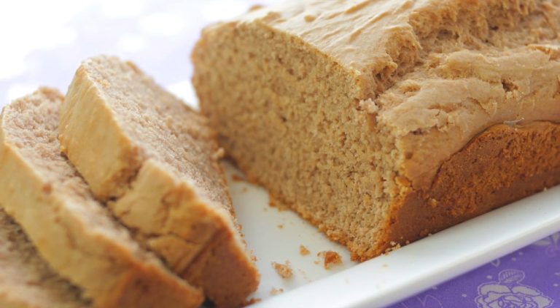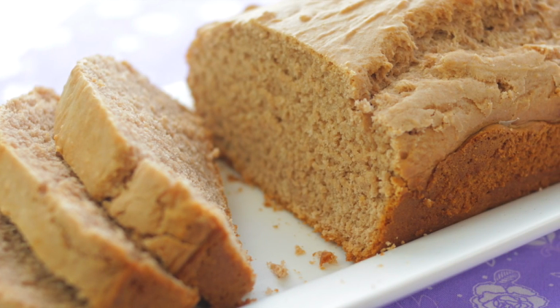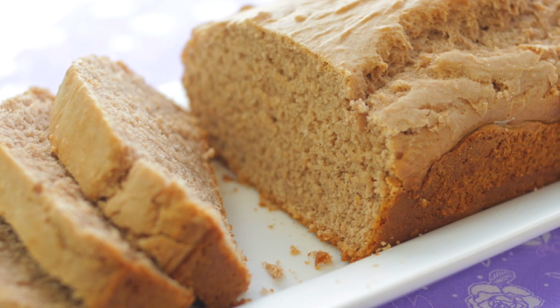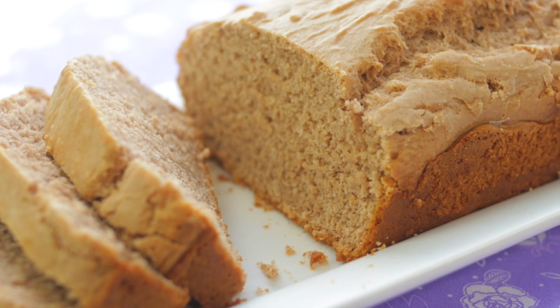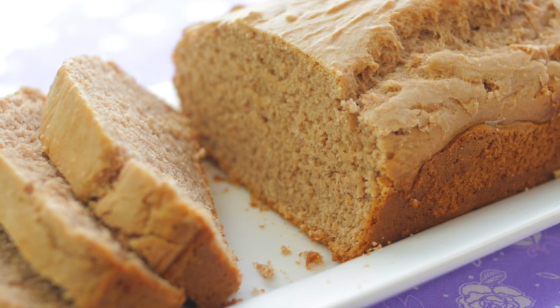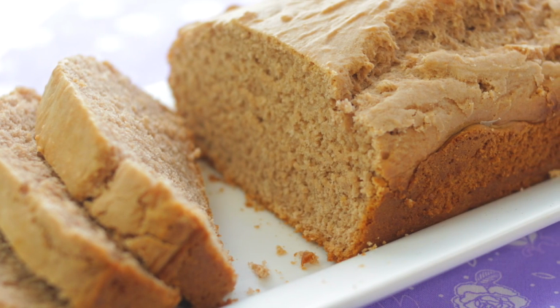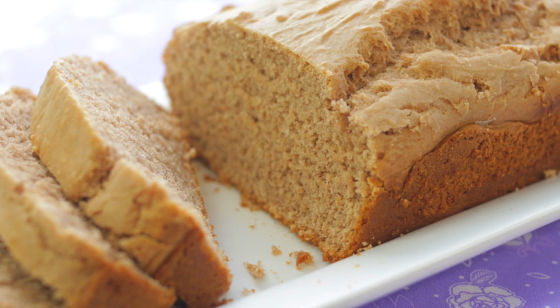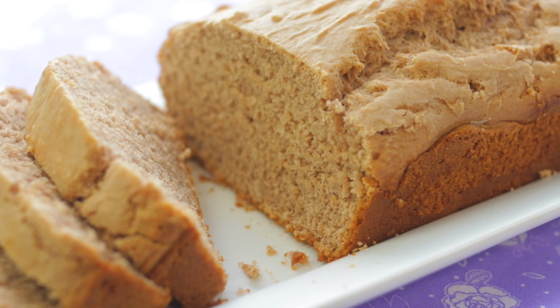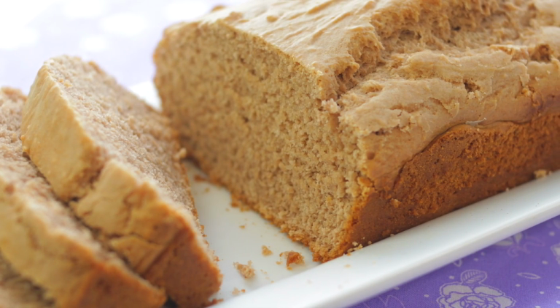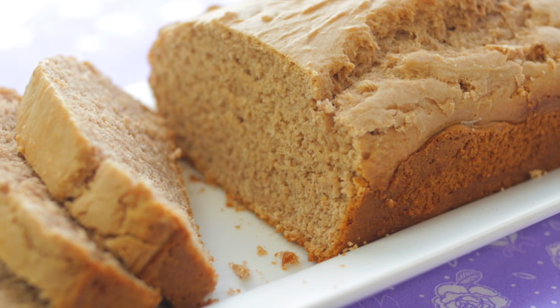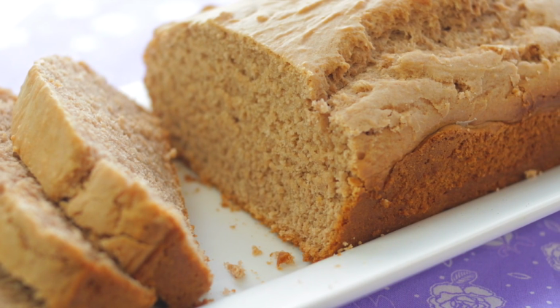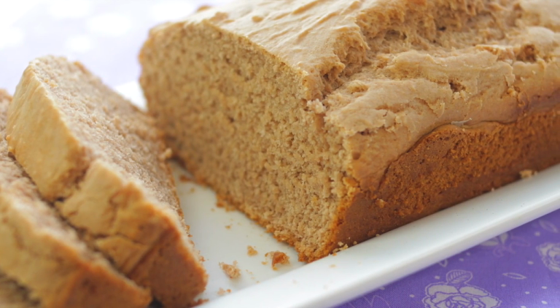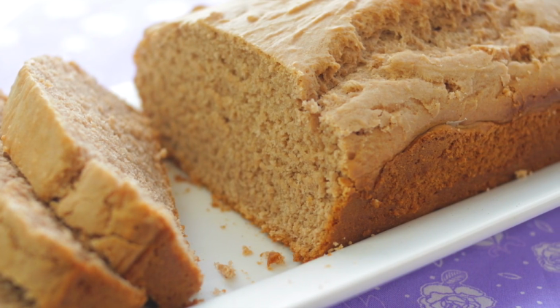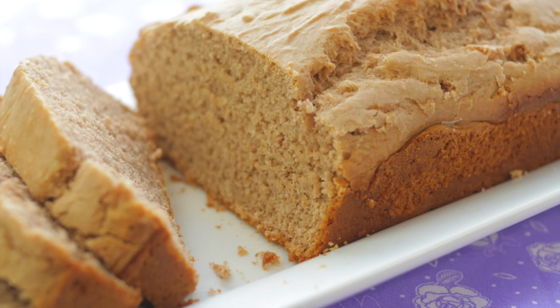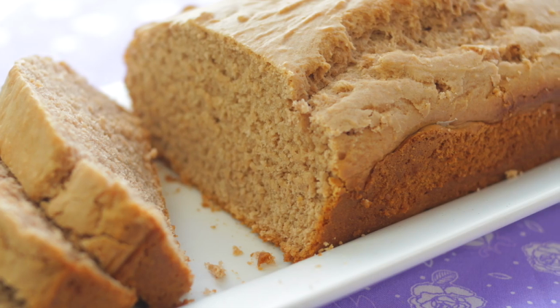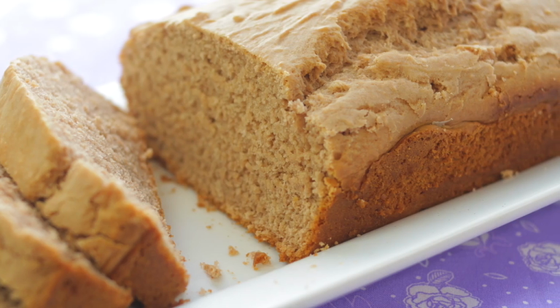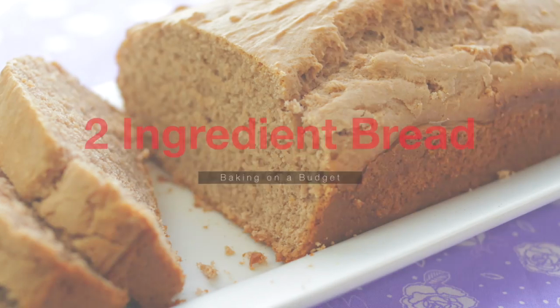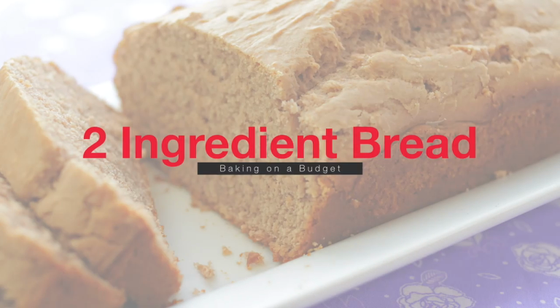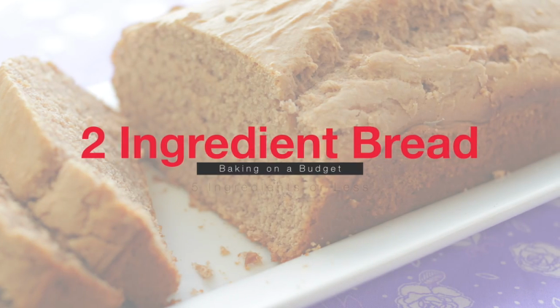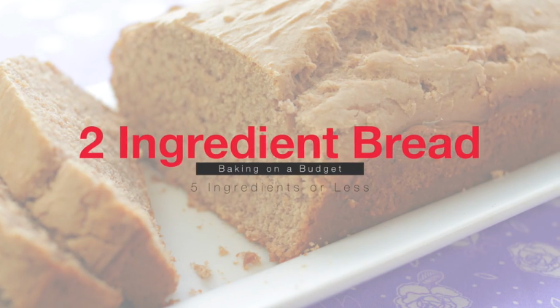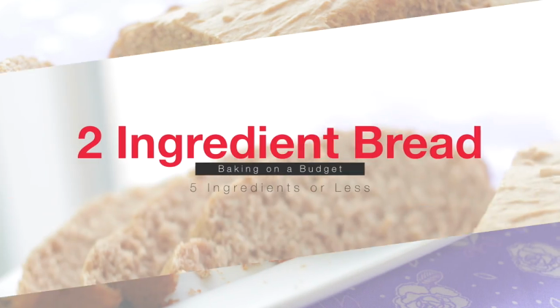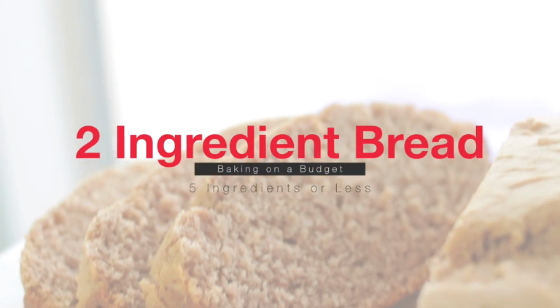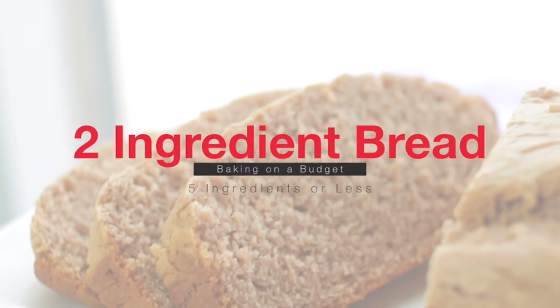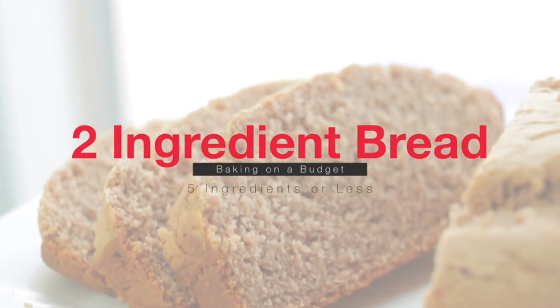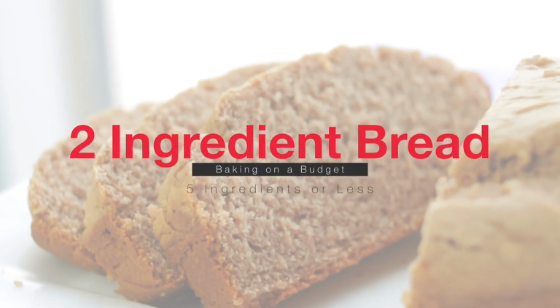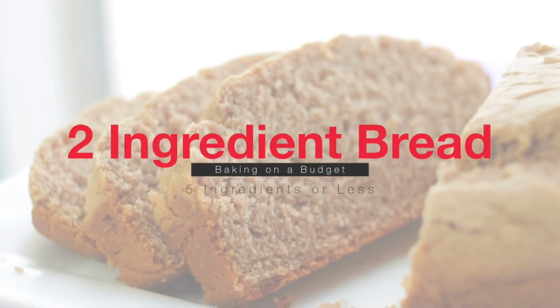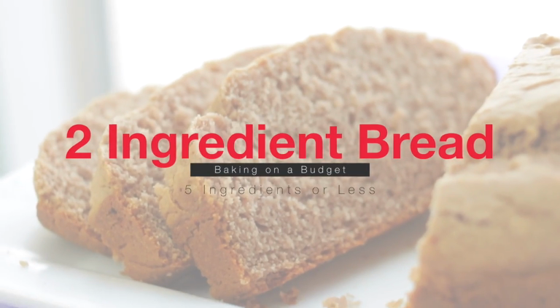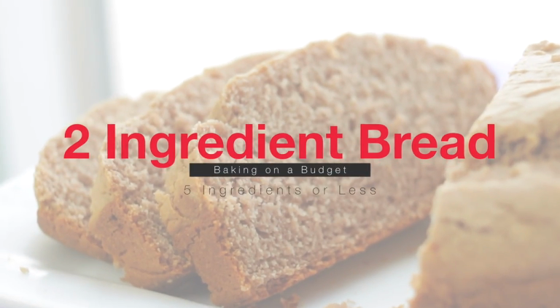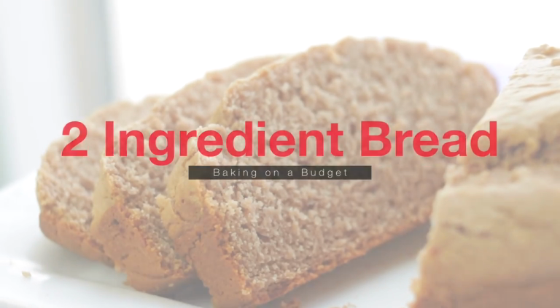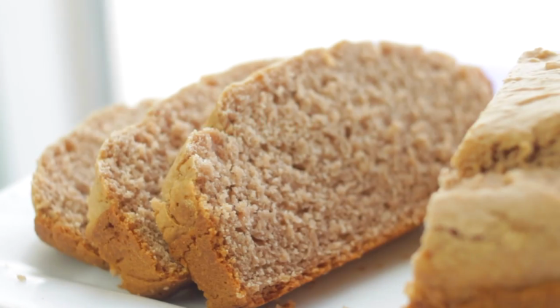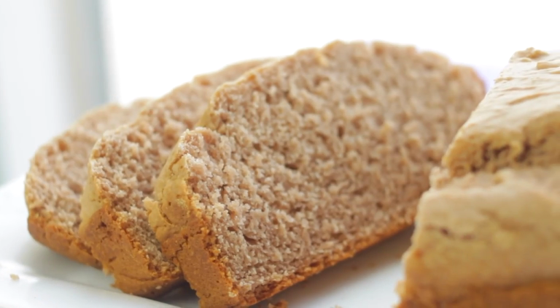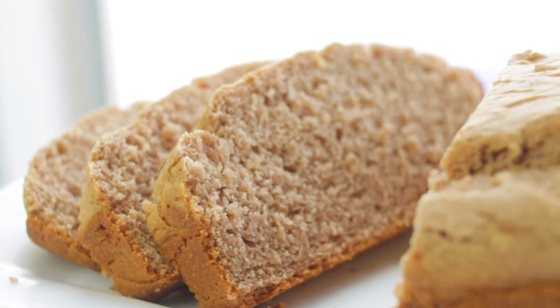Hi guys, it's Lainey and welcome back to Simply Baking. Today I will be sharing with you a really quick and easy two-ingredient bread. Let's begin!